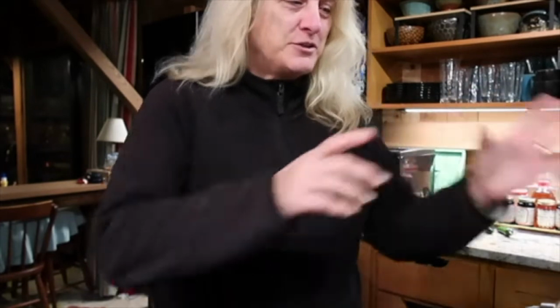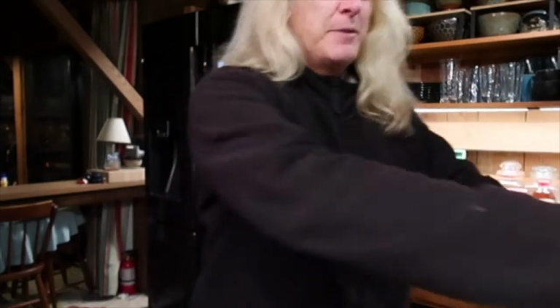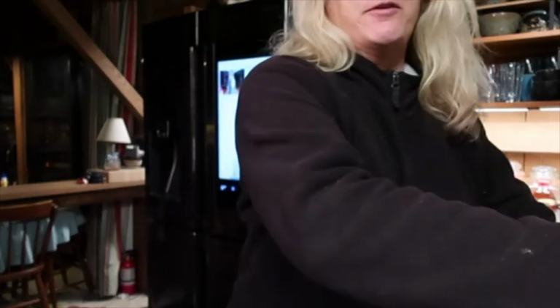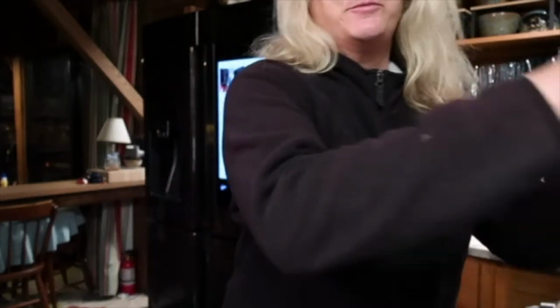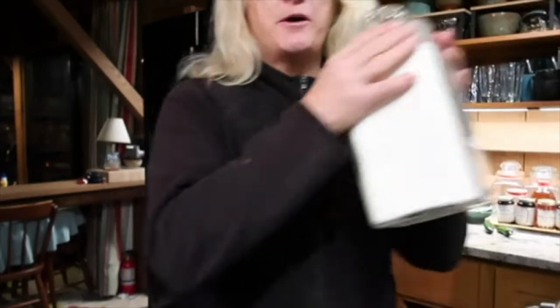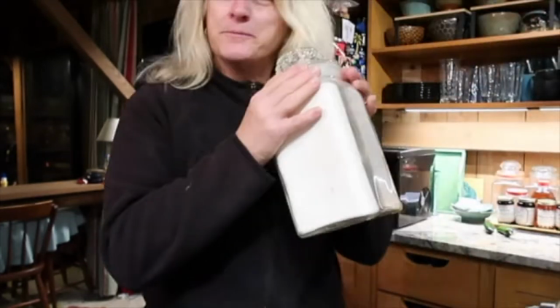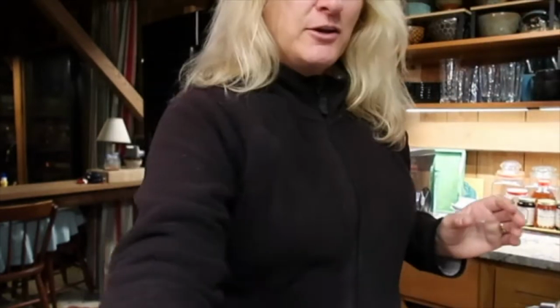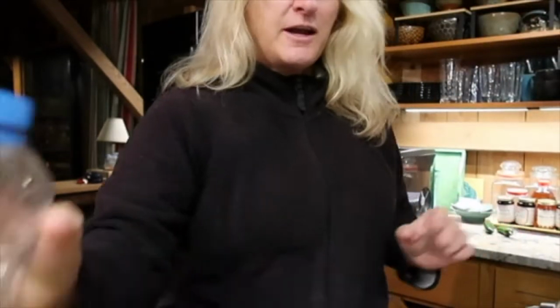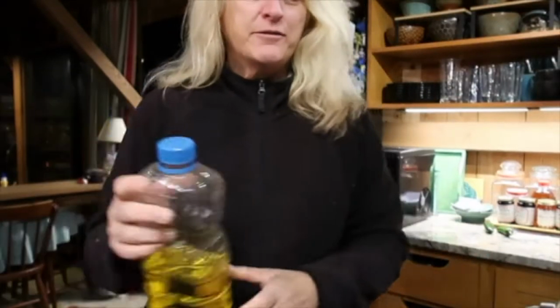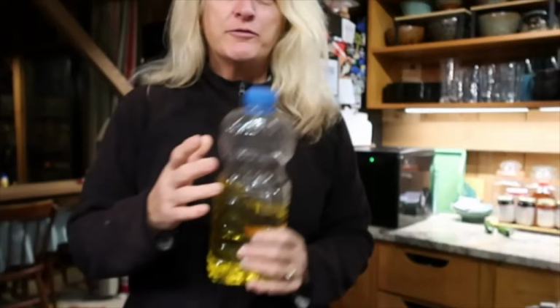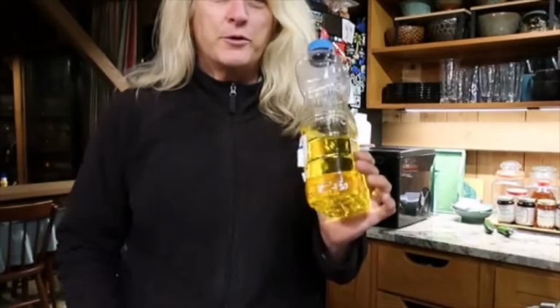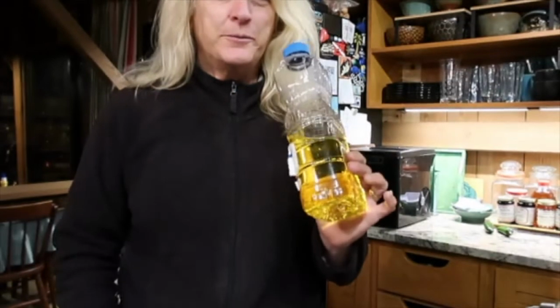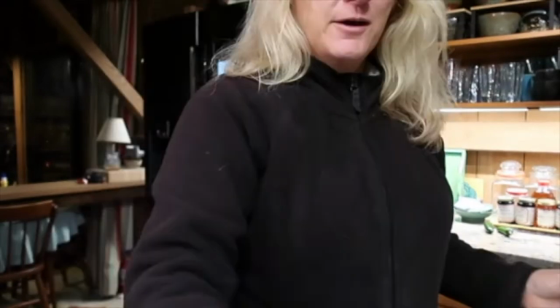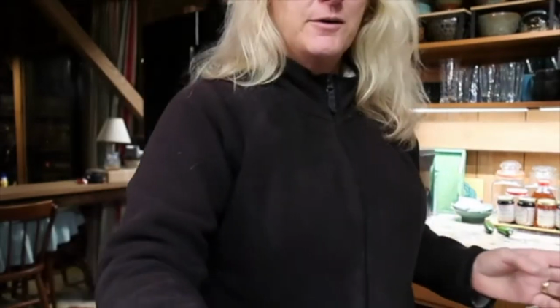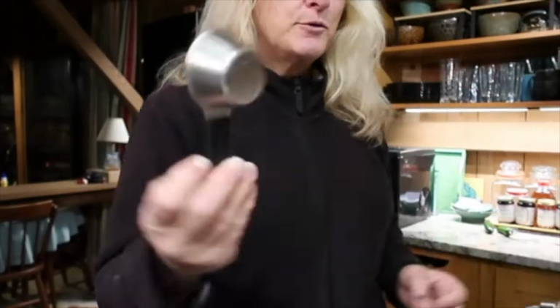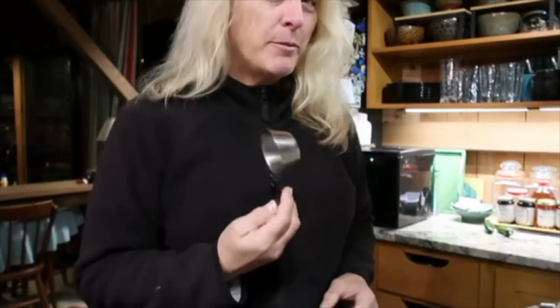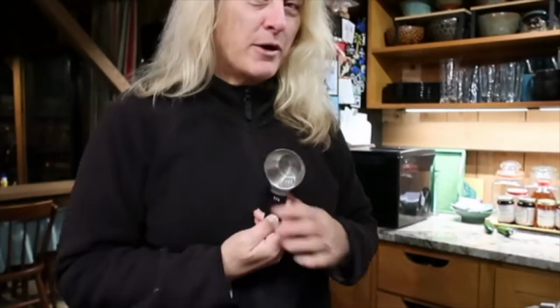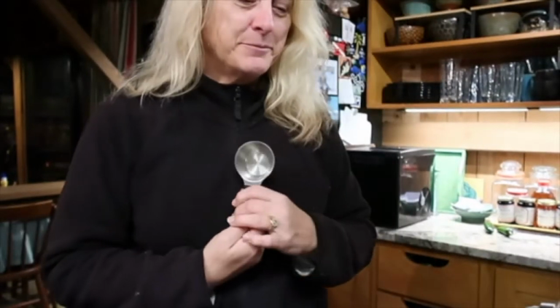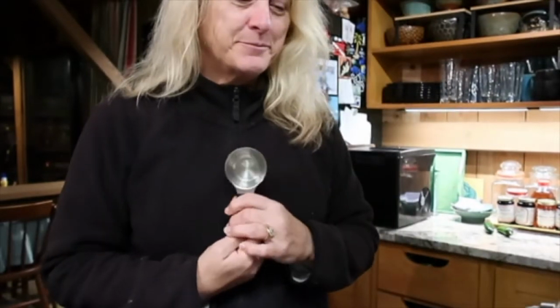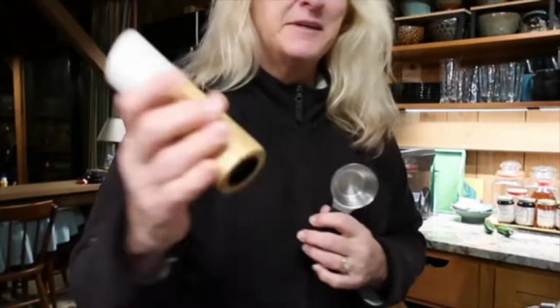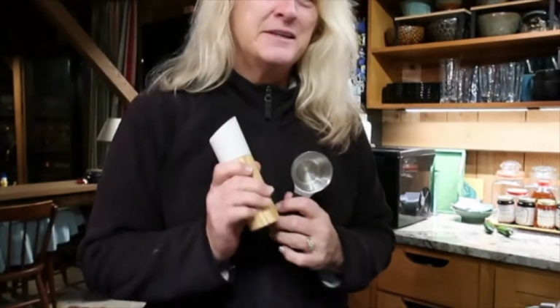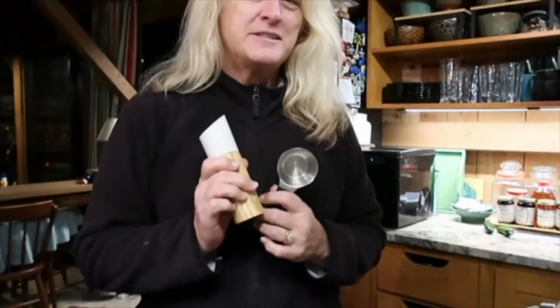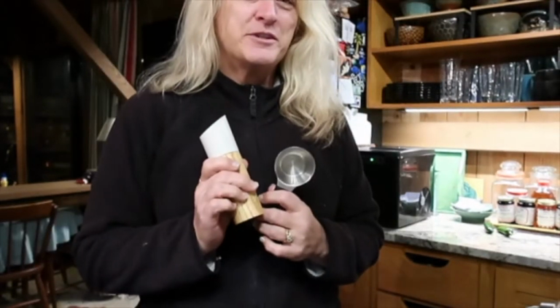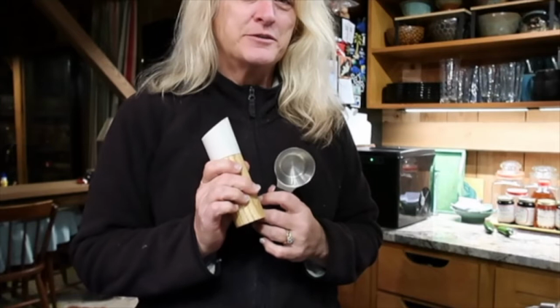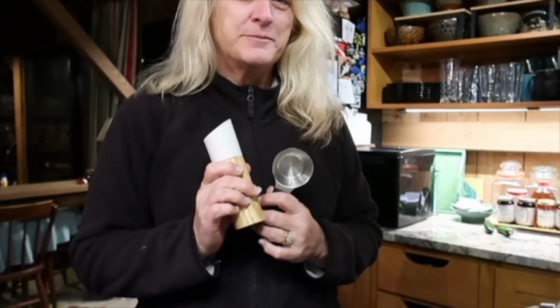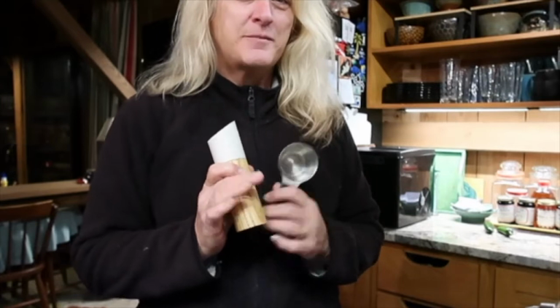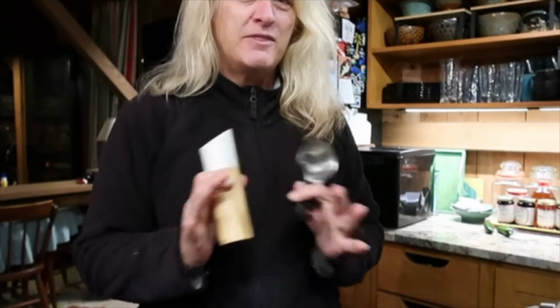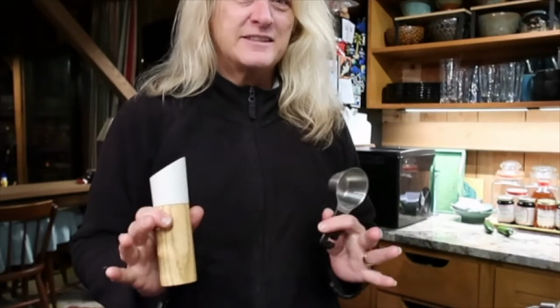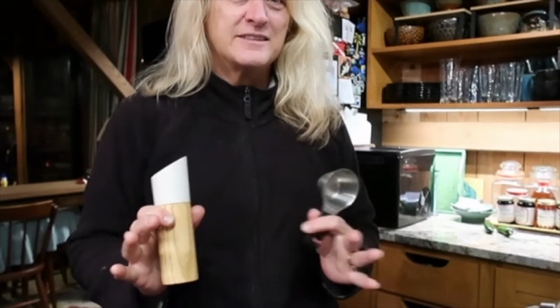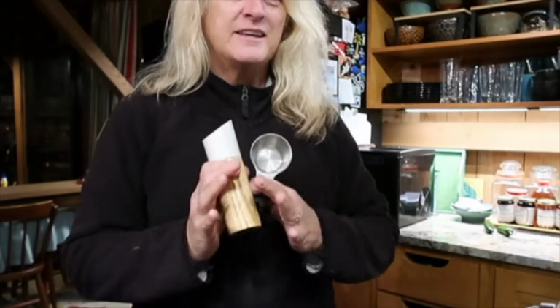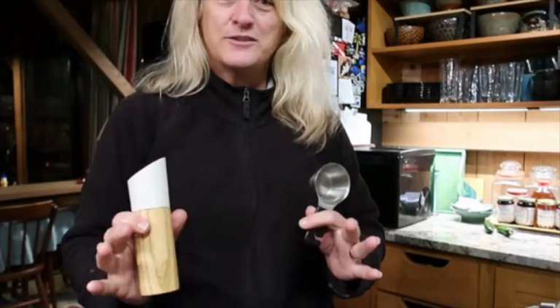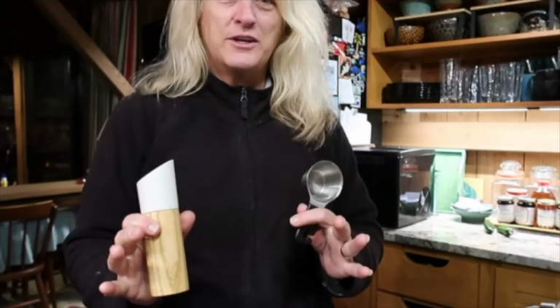You need two cups of all-purpose flour, a half cup of canola oil, a quarter cup of water, and a teaspoon of salt. That's it. That is all you need.